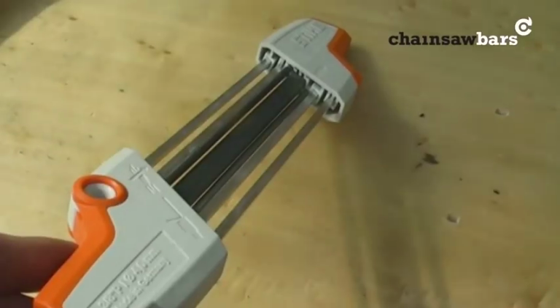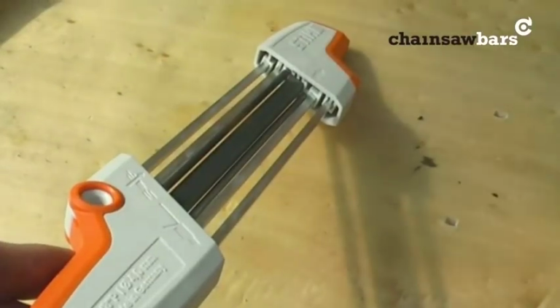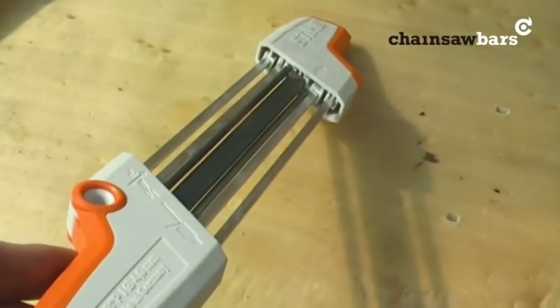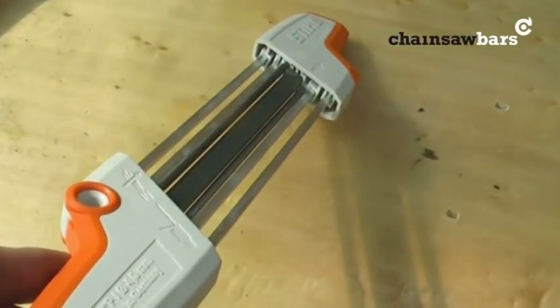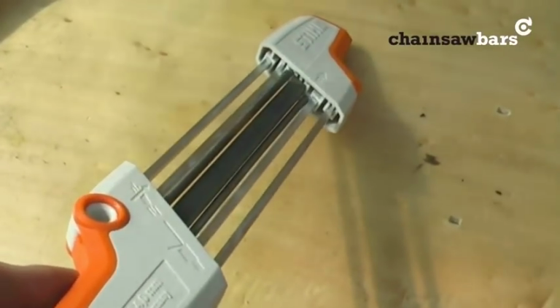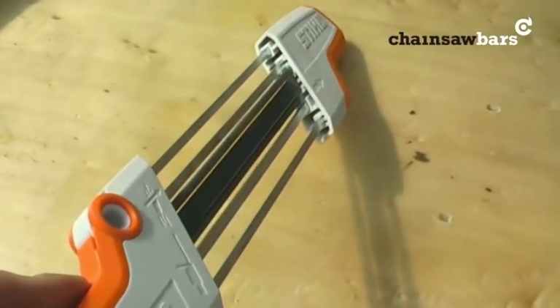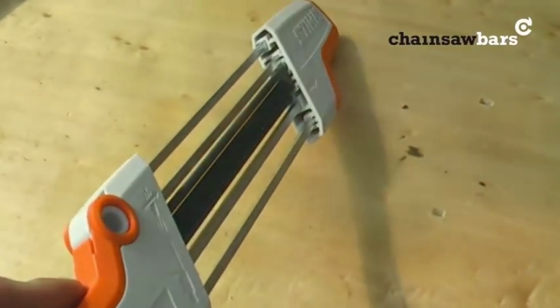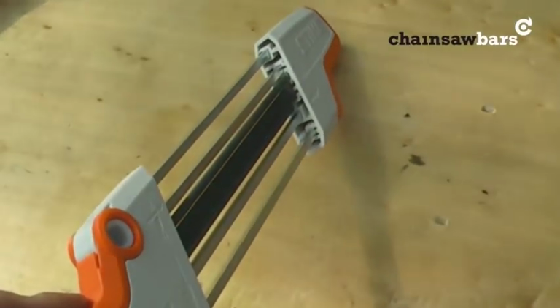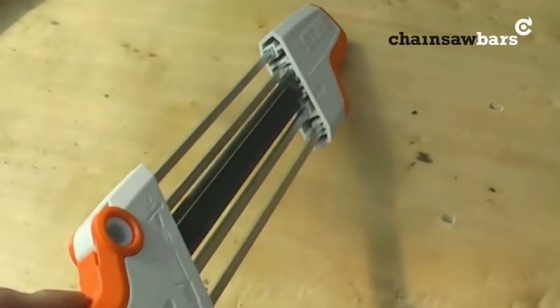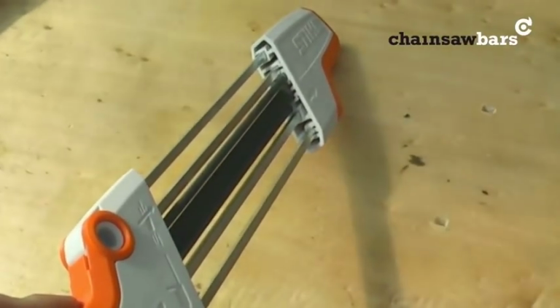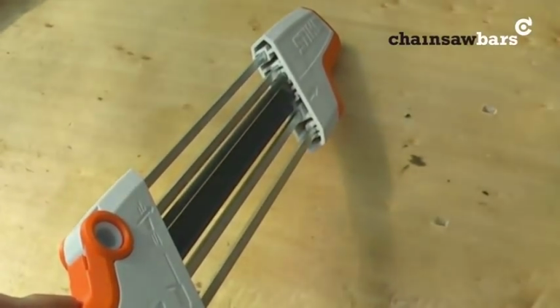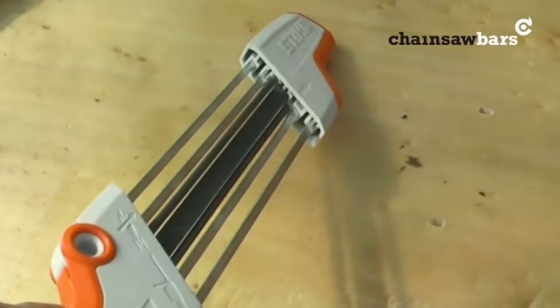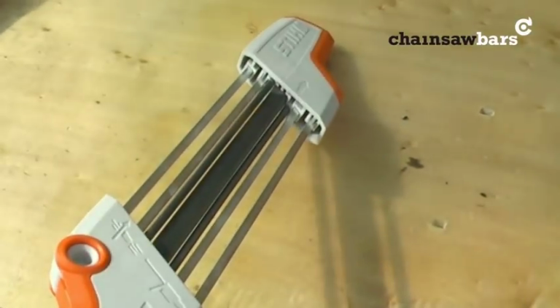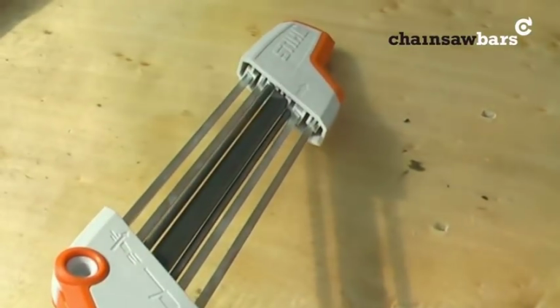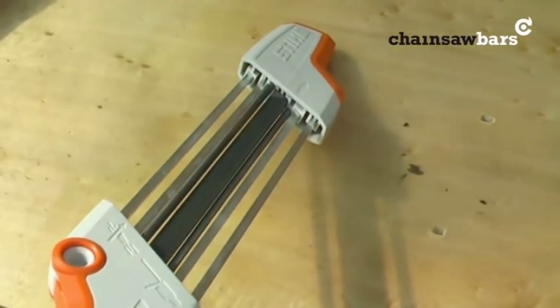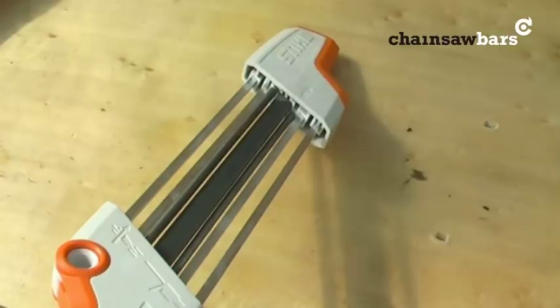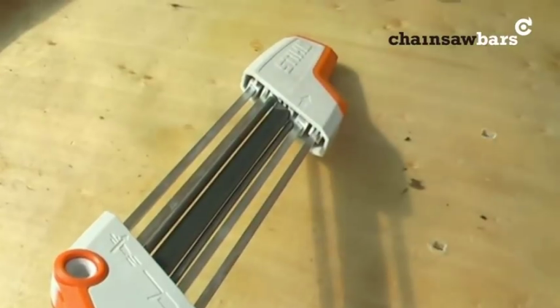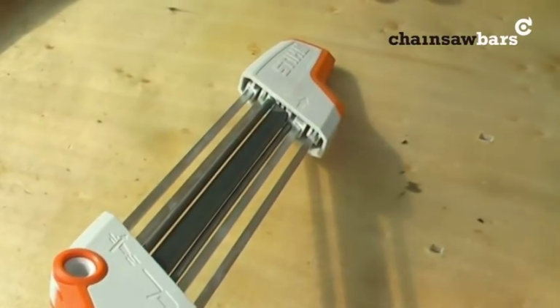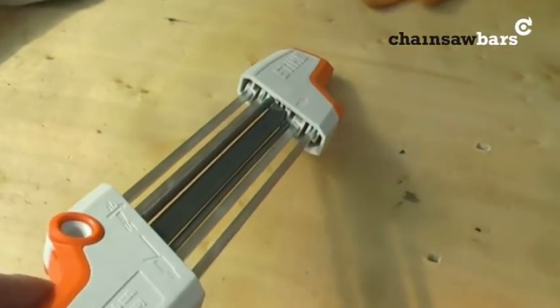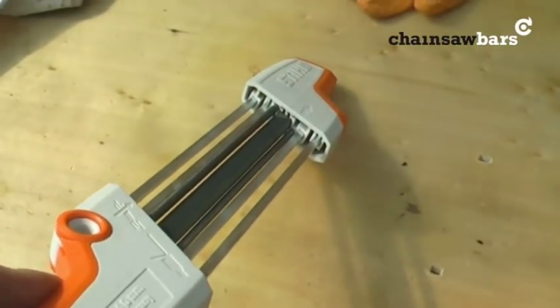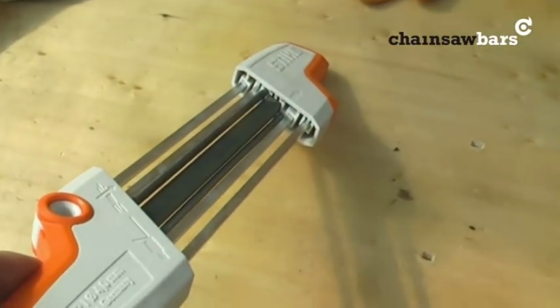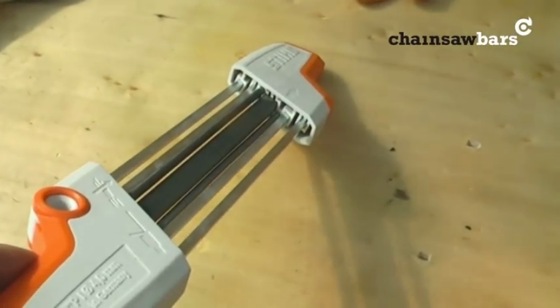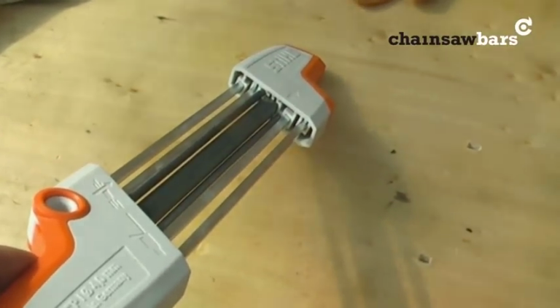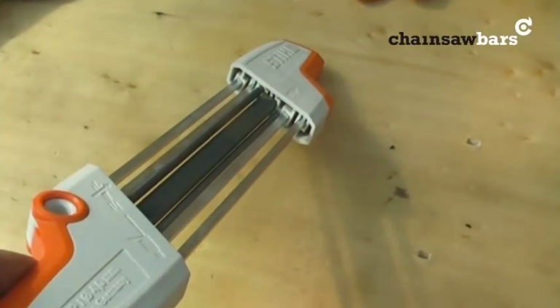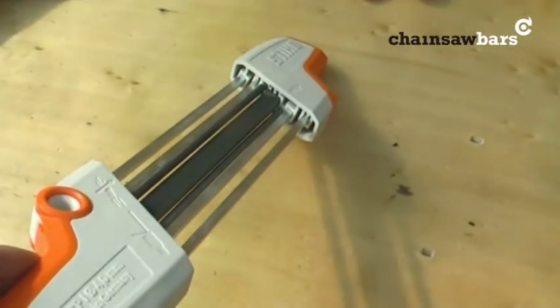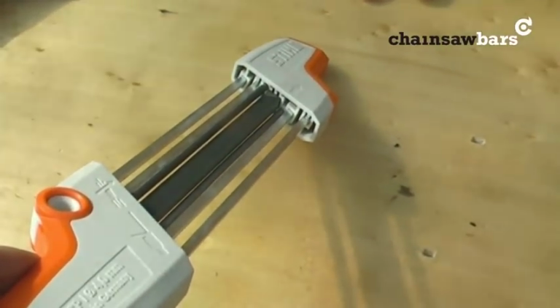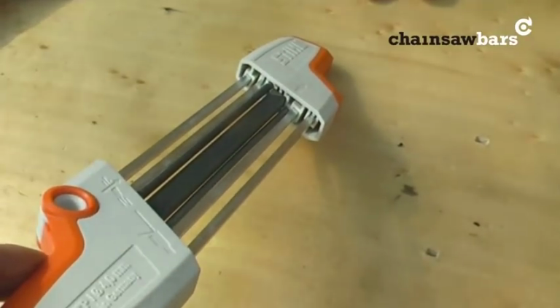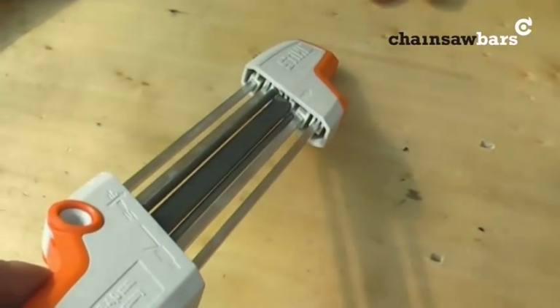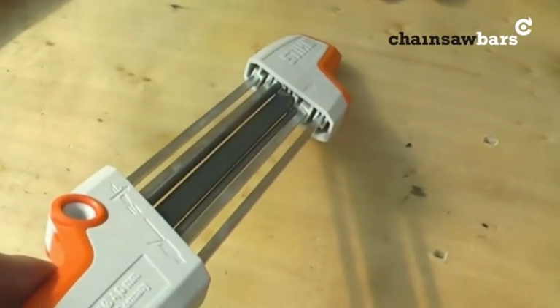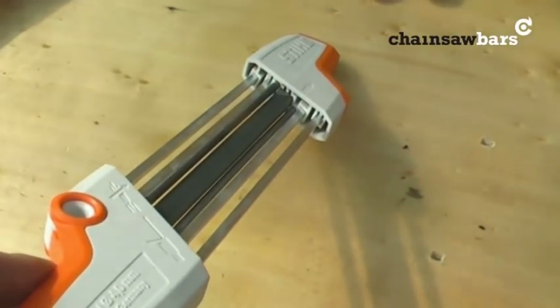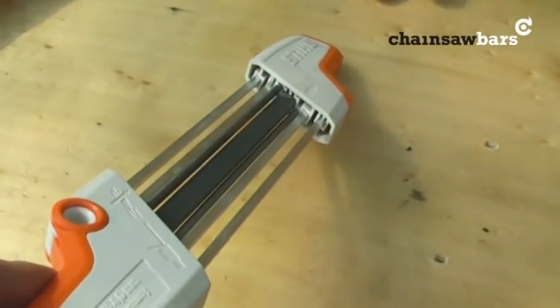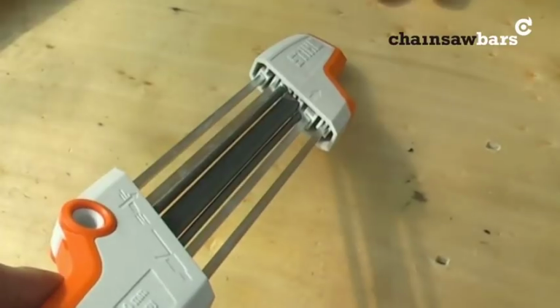I'm going to look at how the Stihl Easy File system works. This is quite a new product onto the market for sharpening and it comes in very, very handy.